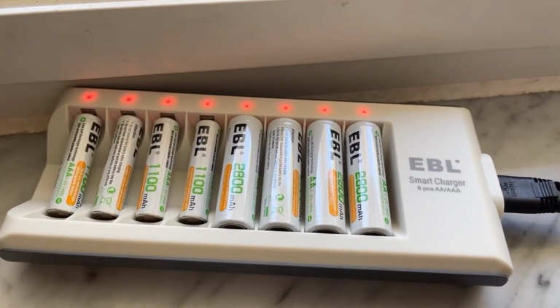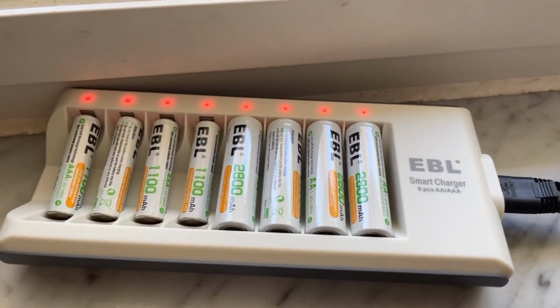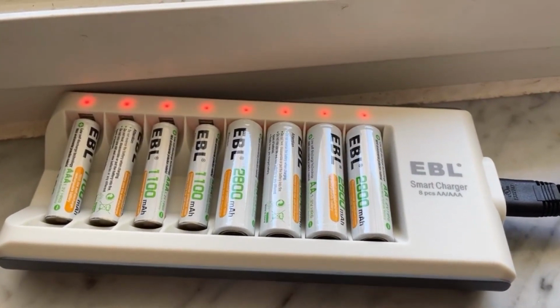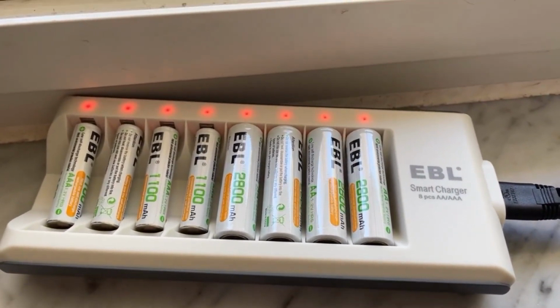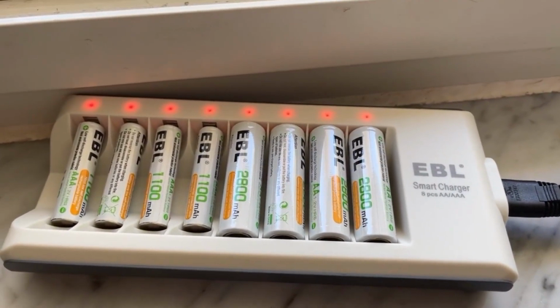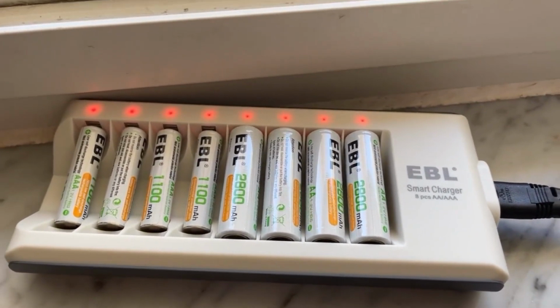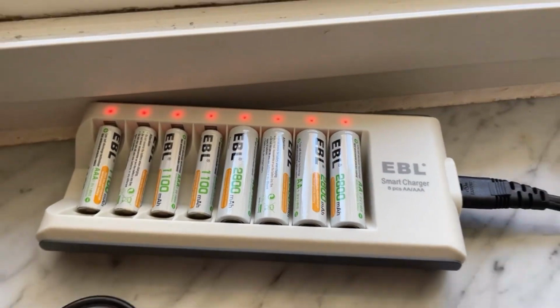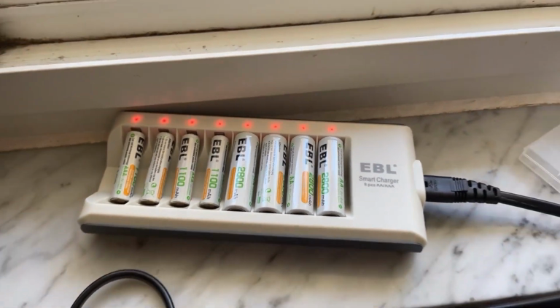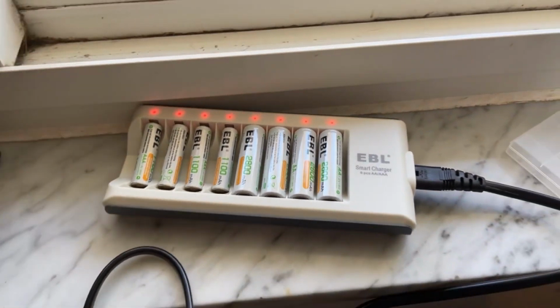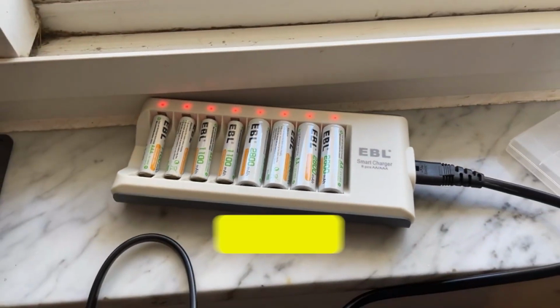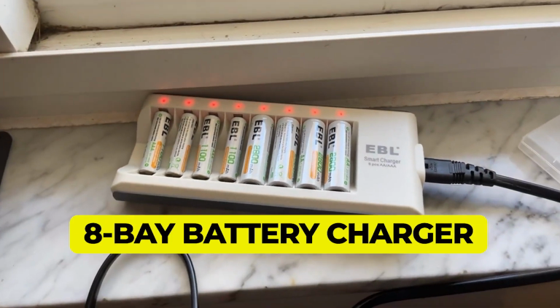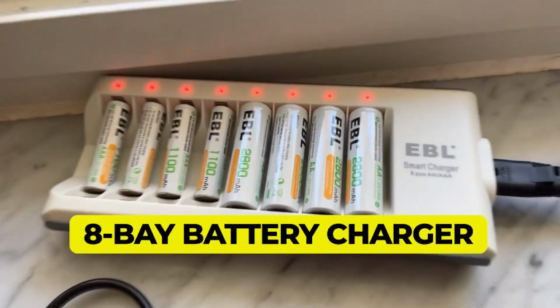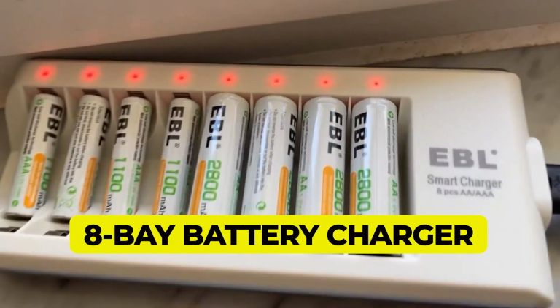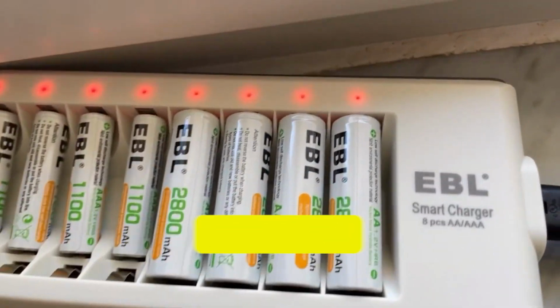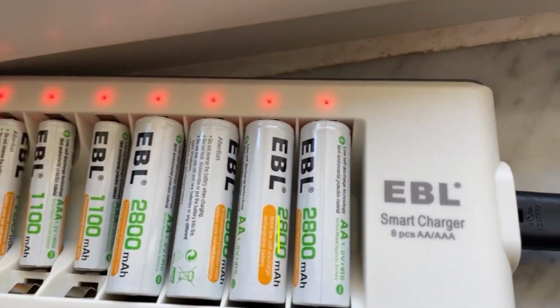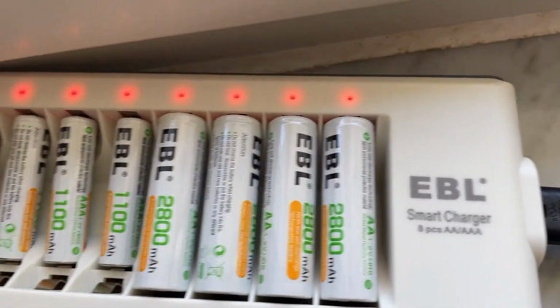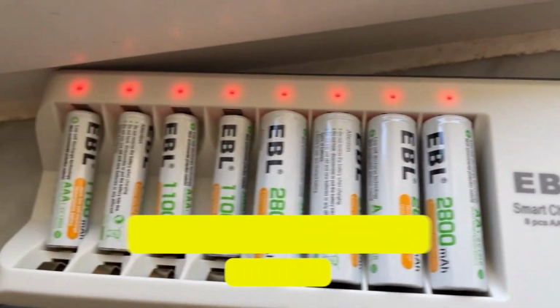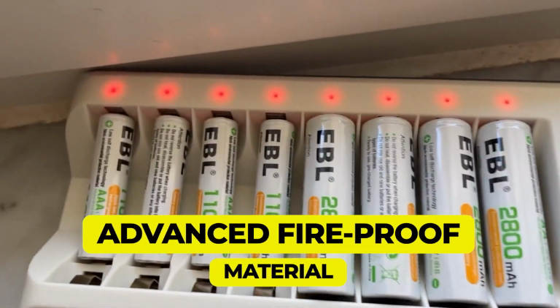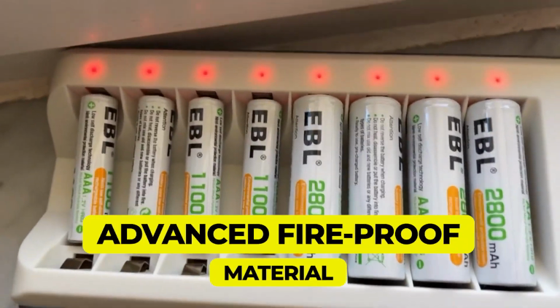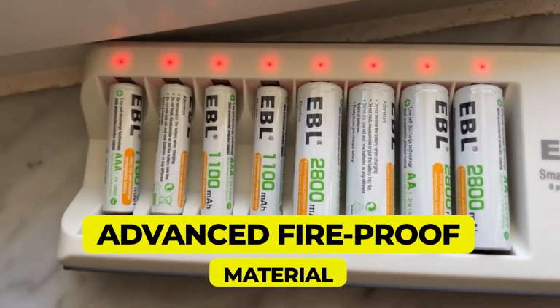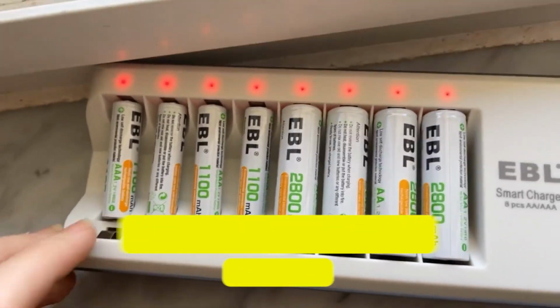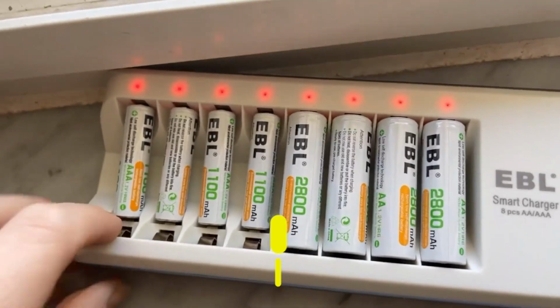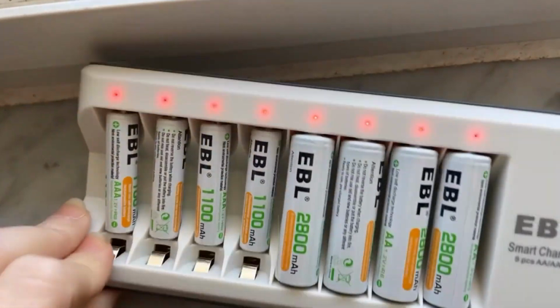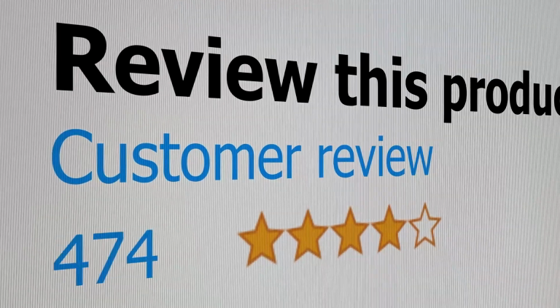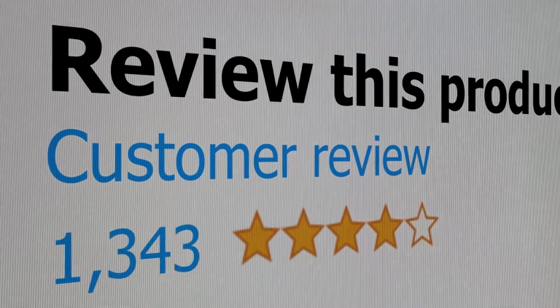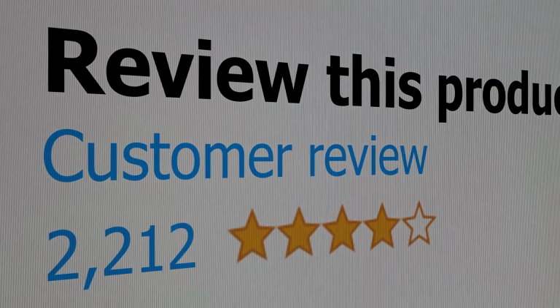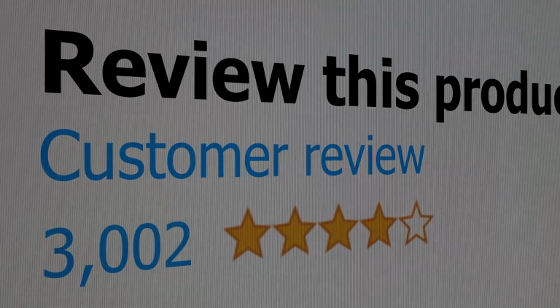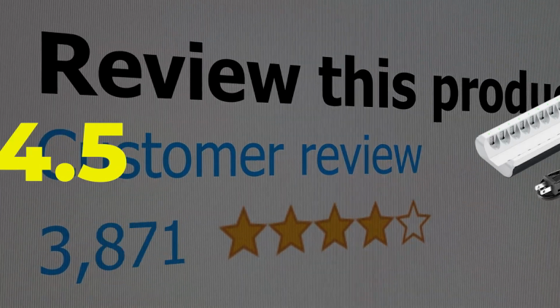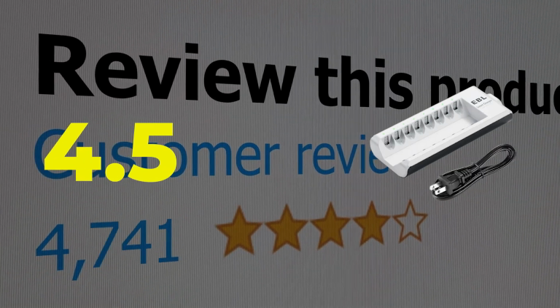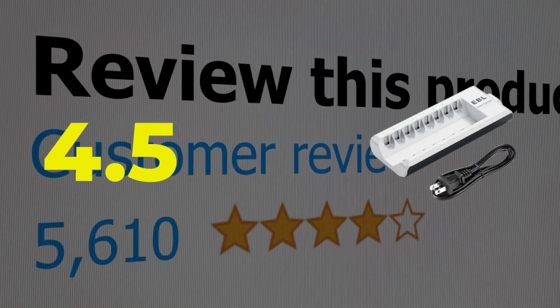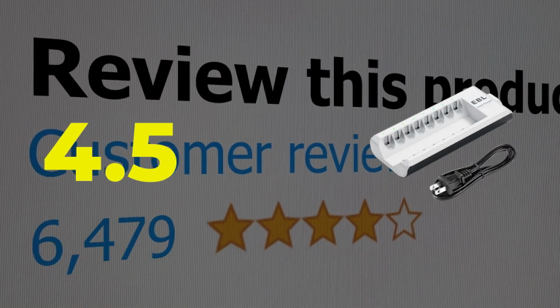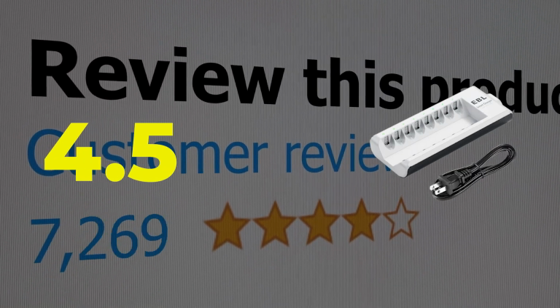Here are the main features of this product: 8-Bay Battery Charger, Advanced Fireproof Material. This product's customer review is 4.5 out of 5.